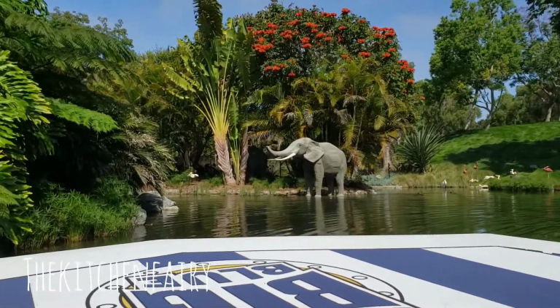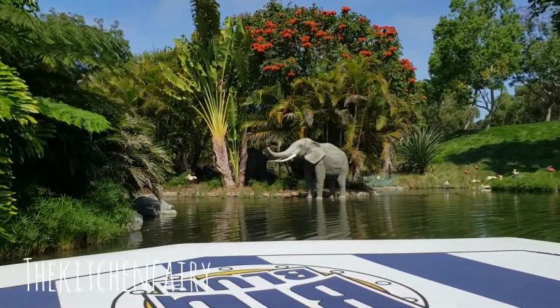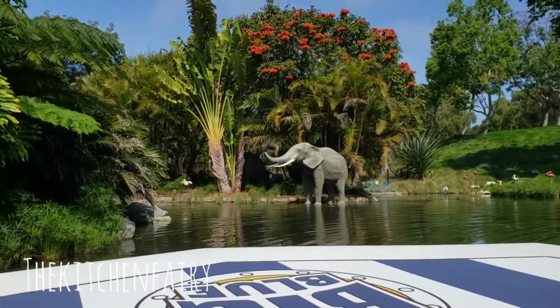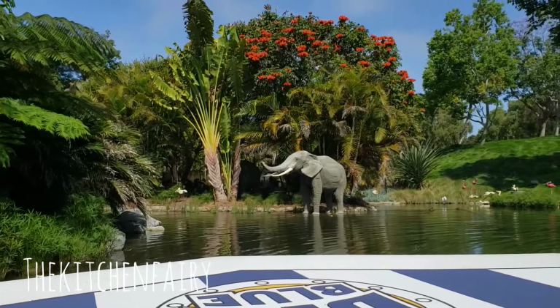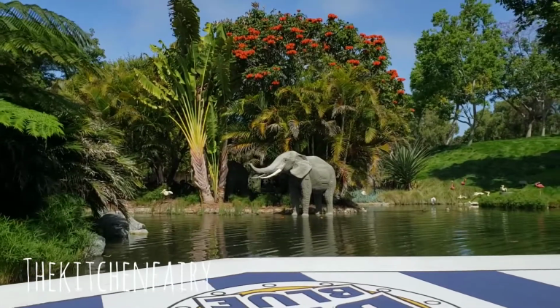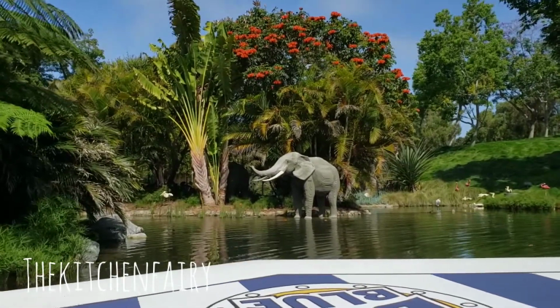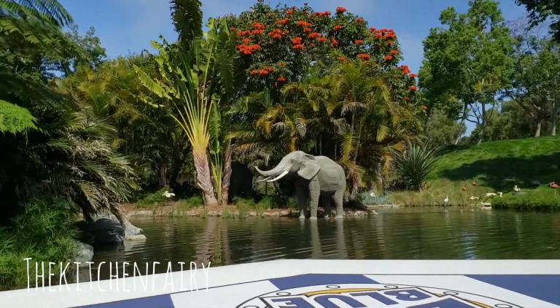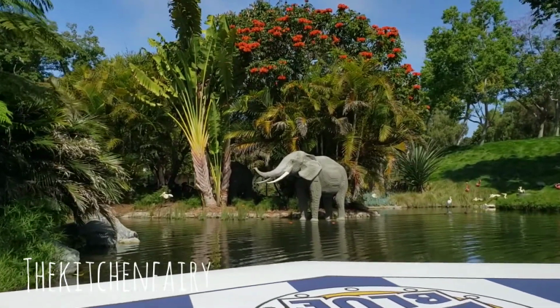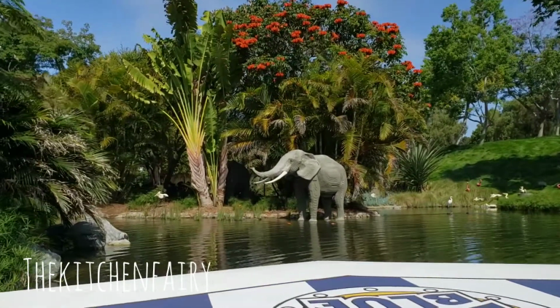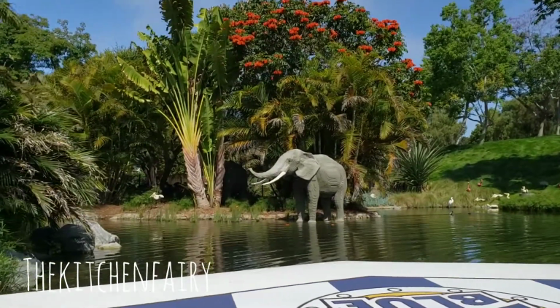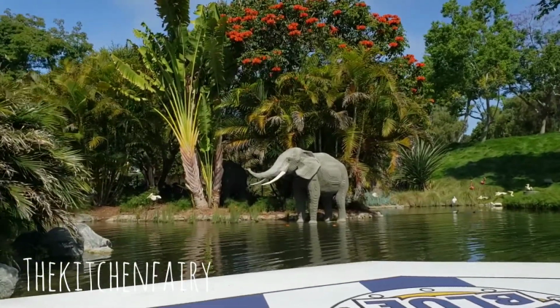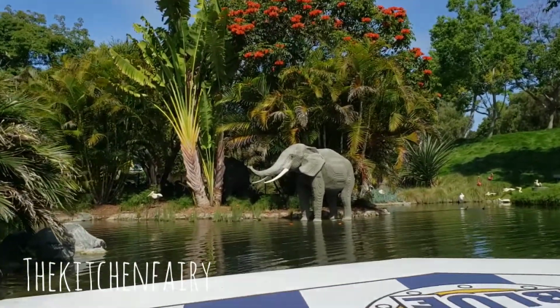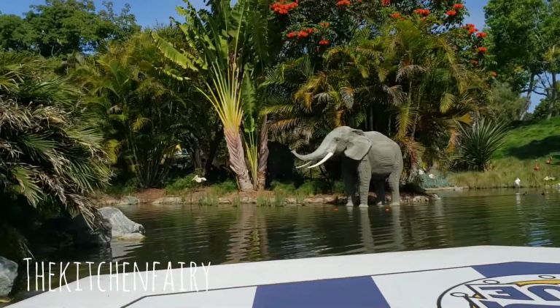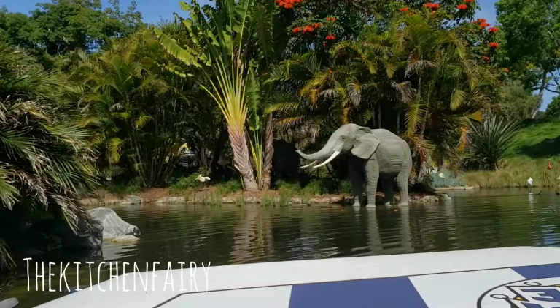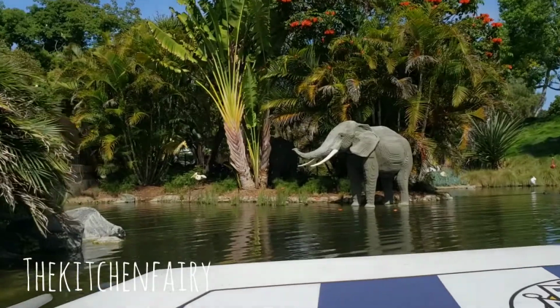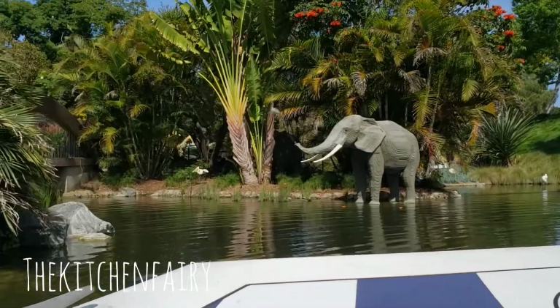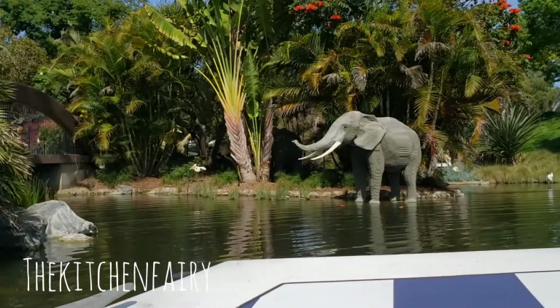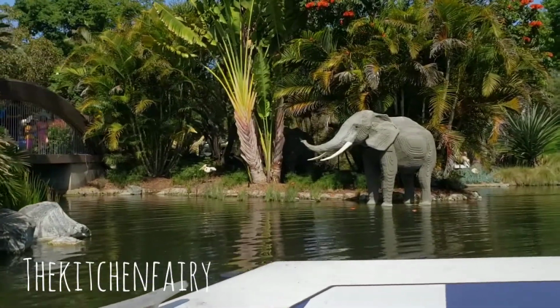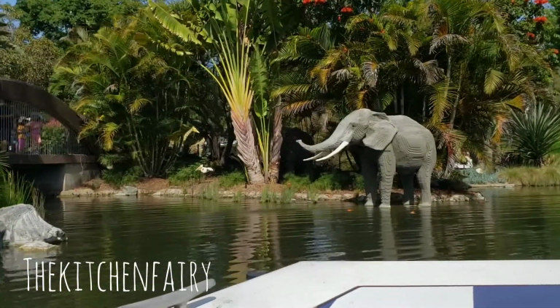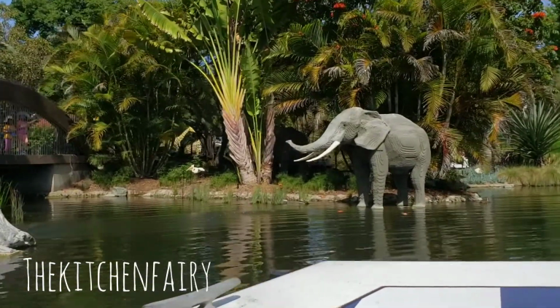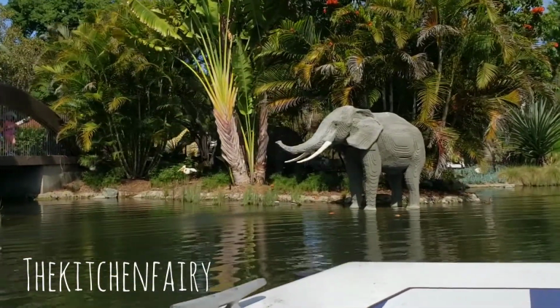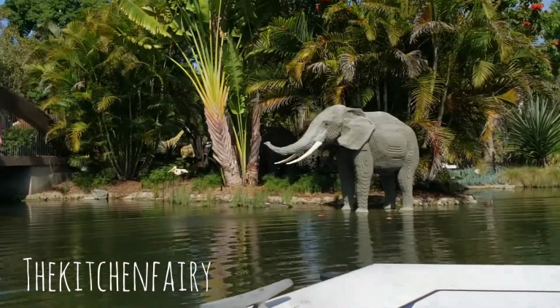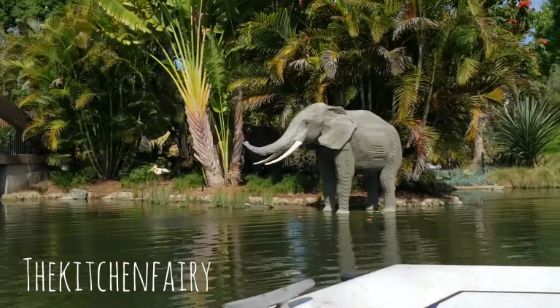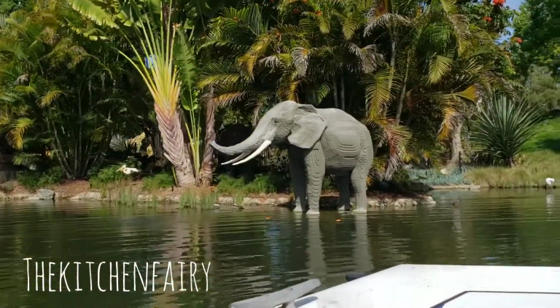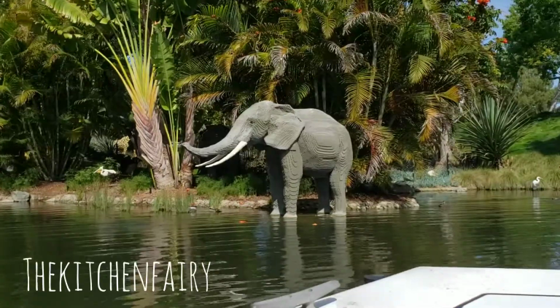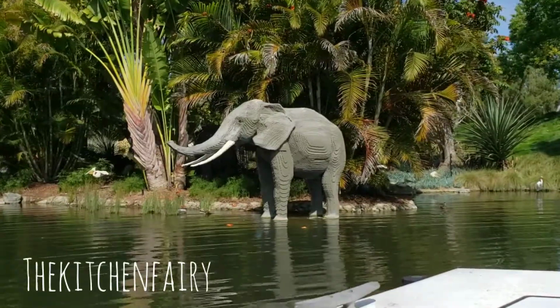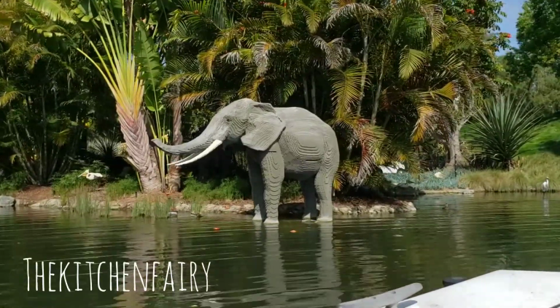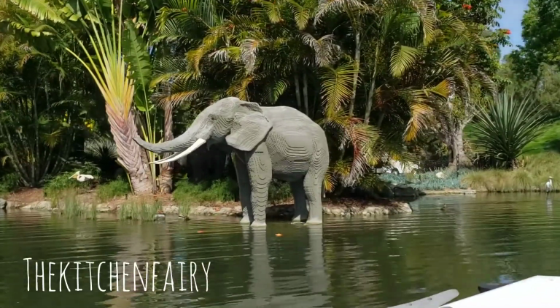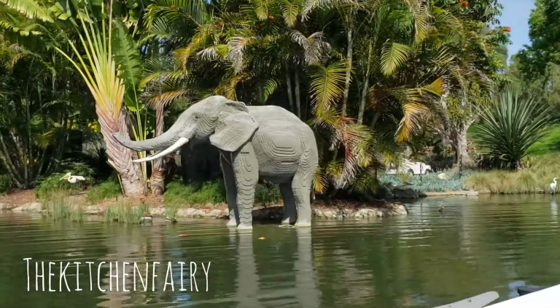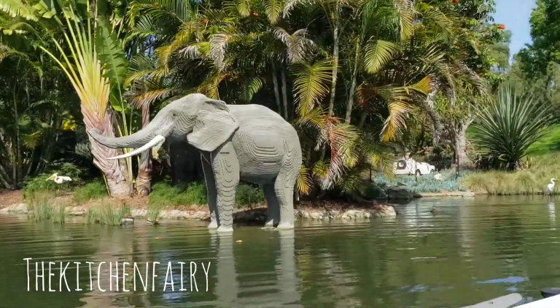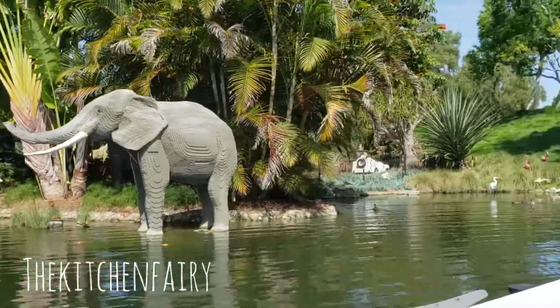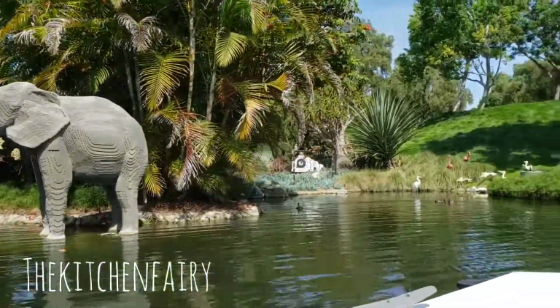Here we come to the African Coast, and you're going to meet my friend here, Alzi the Elephant. Alzi stands at 7 feet tall and is constructed out of 255,000 Lego bricks, and wants to say hello. Everybody wave hi to Alzi!